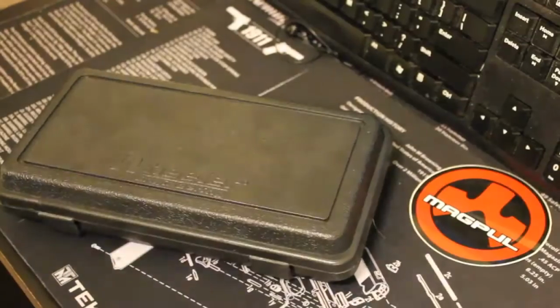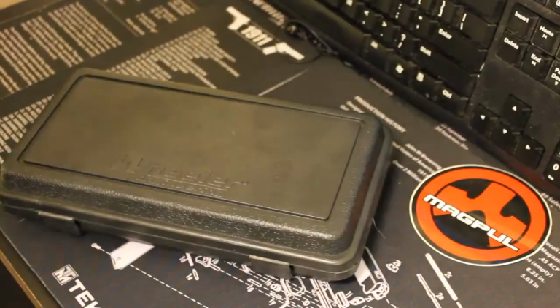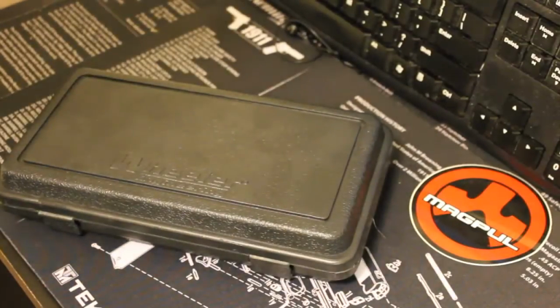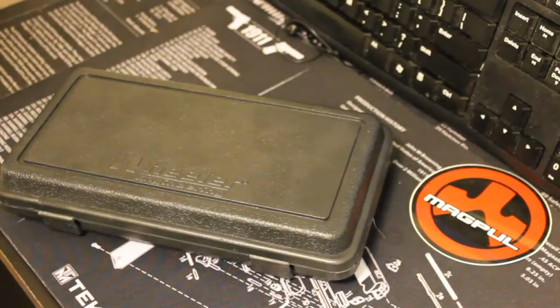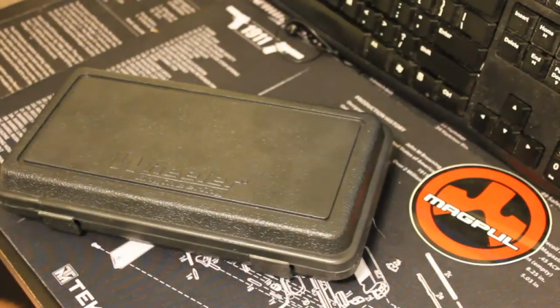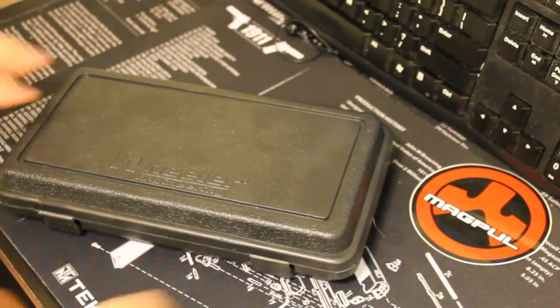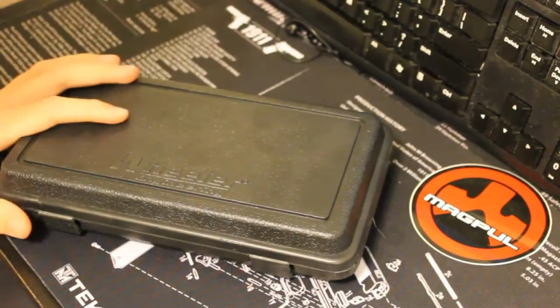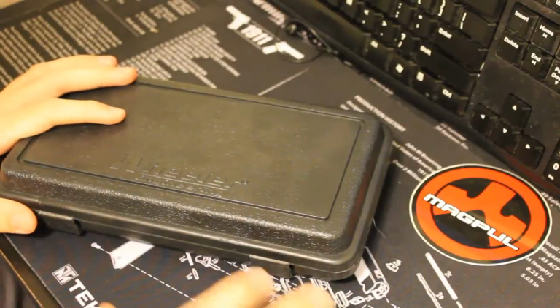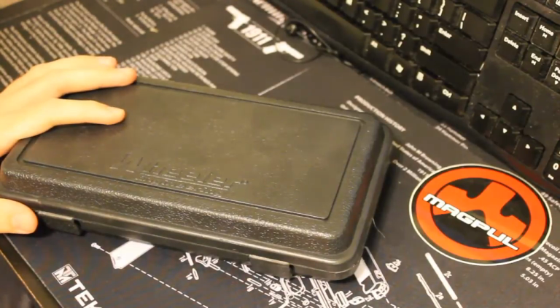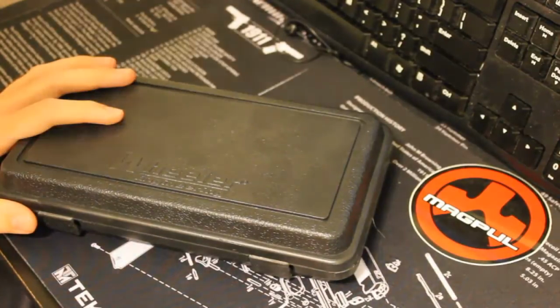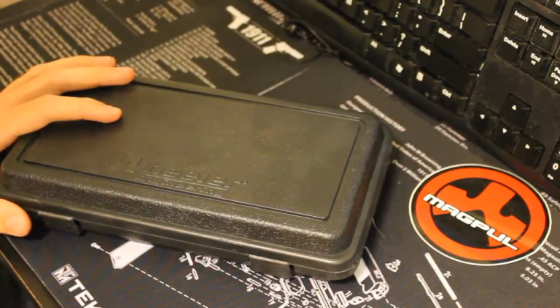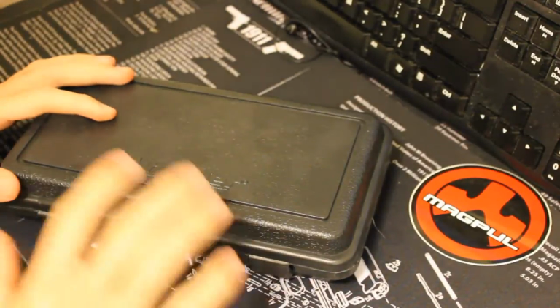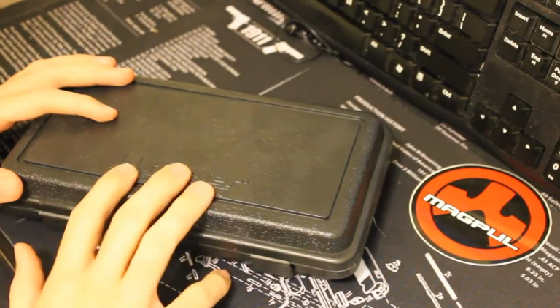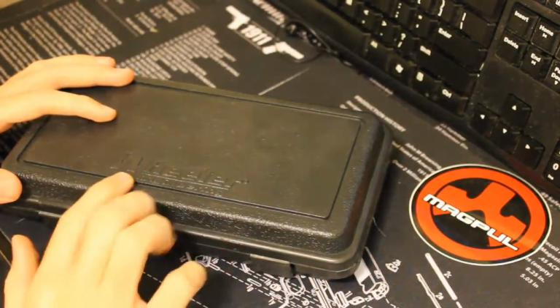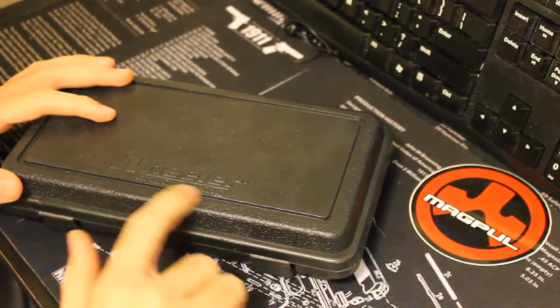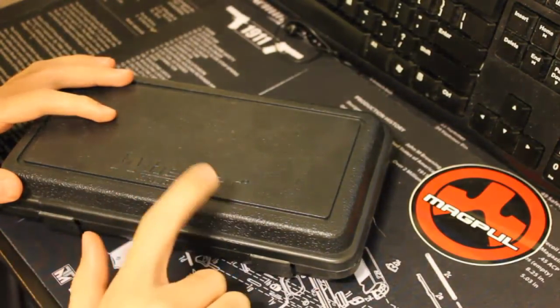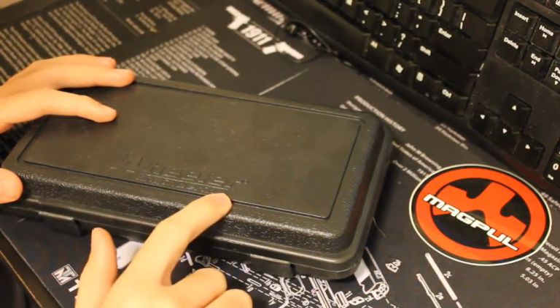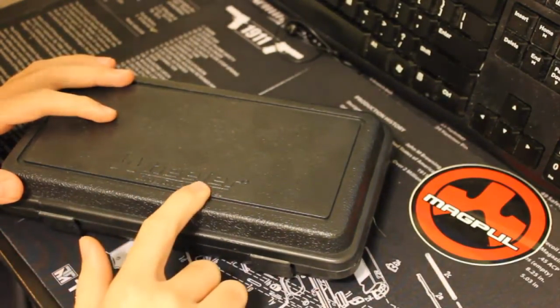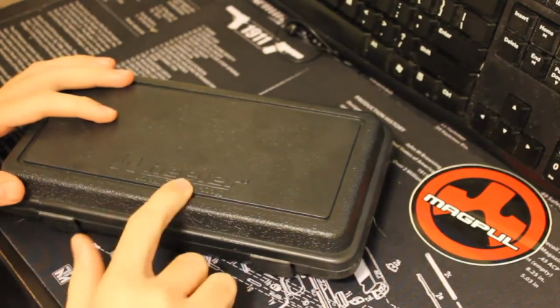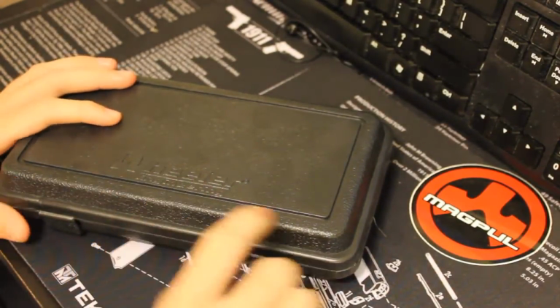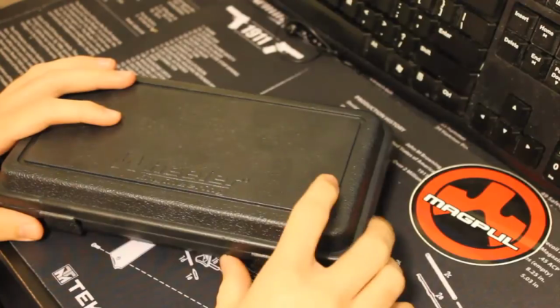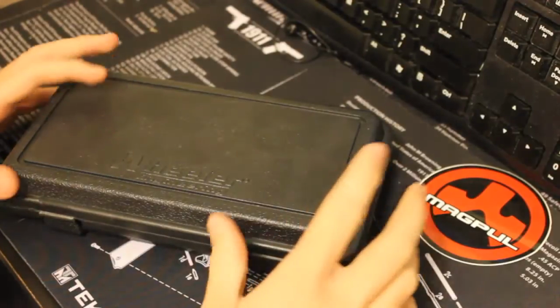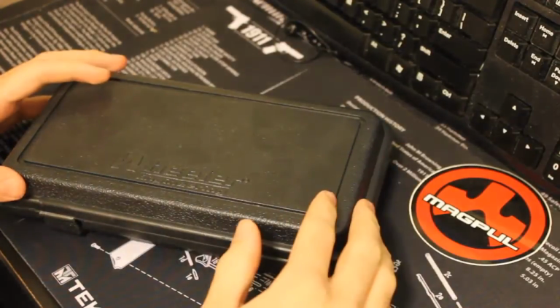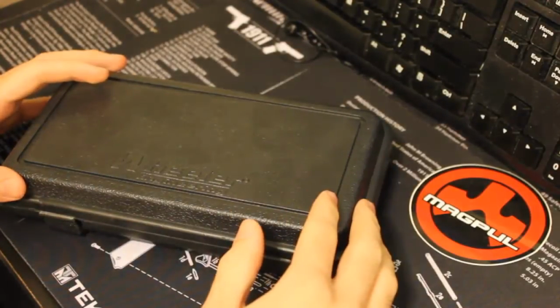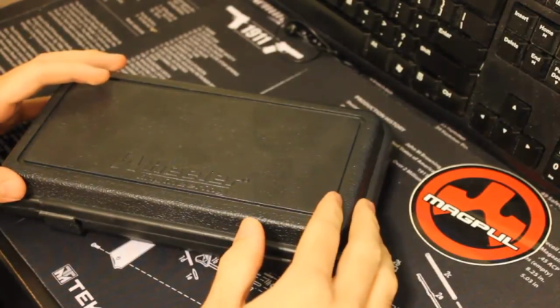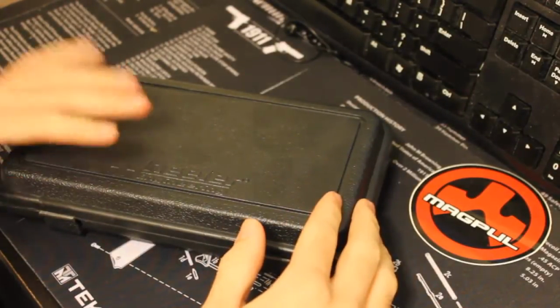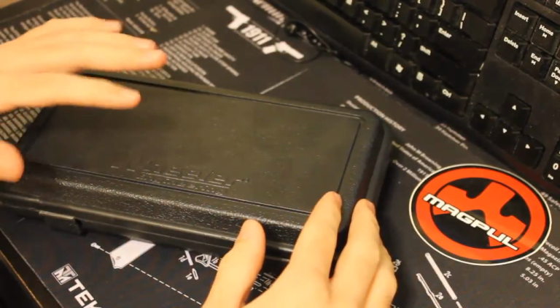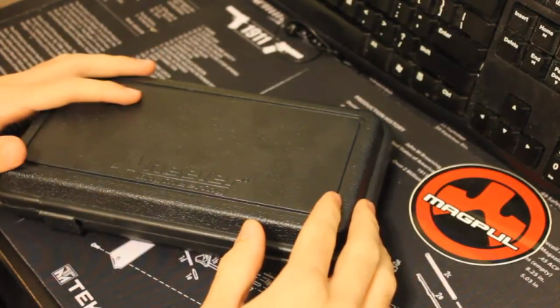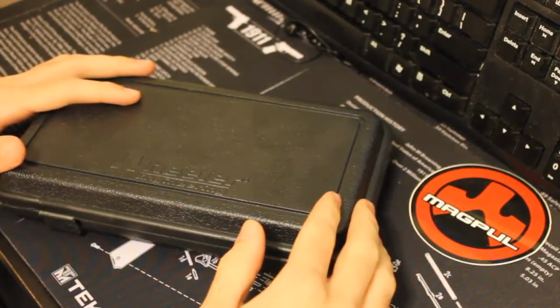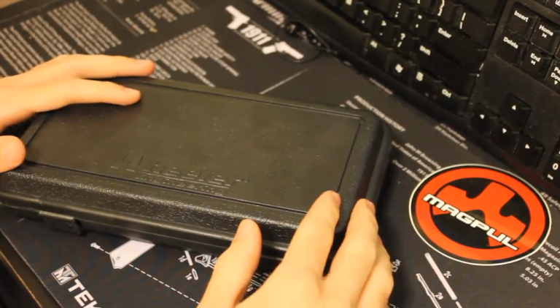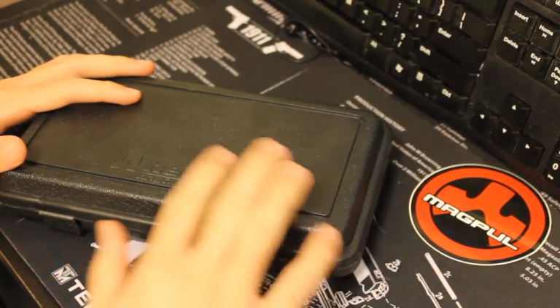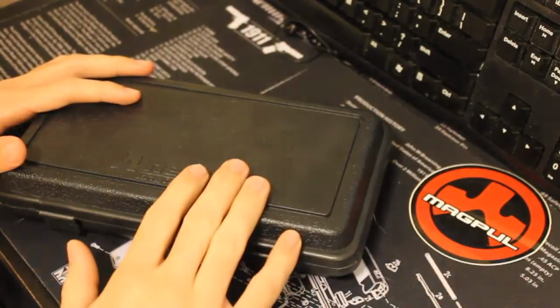Hey folks, welcome back to another King Gunsmiths video. Today we're going to be looking at a punch set, the Wheeler Engineering Punch Set. This can be had for around $20-$30 on Amazon or eBay.